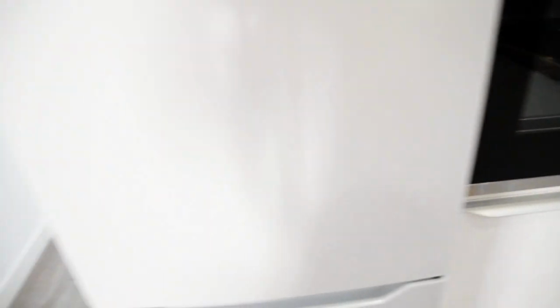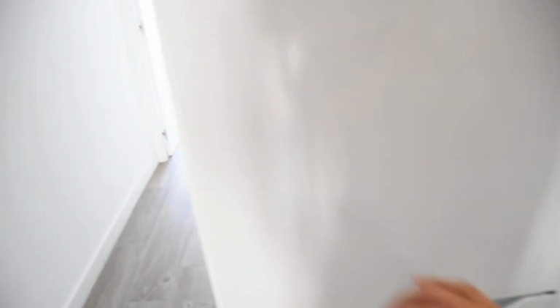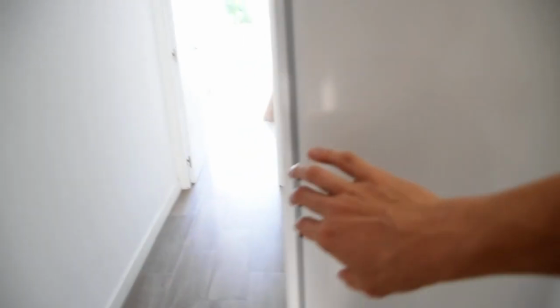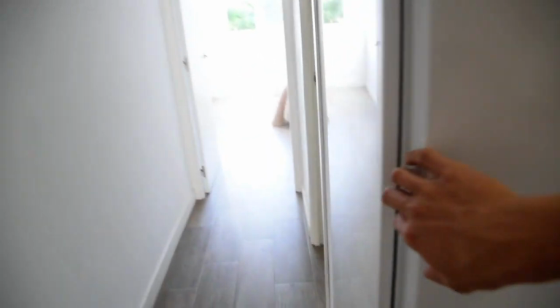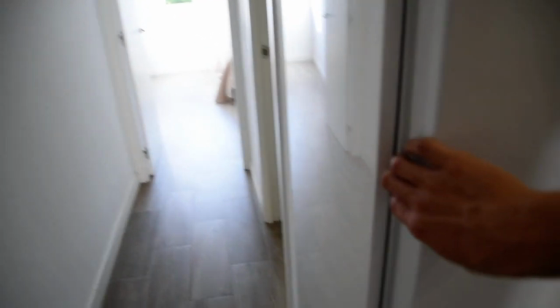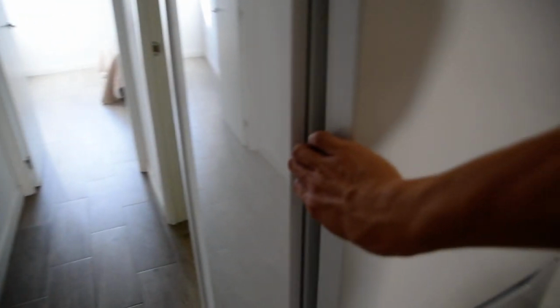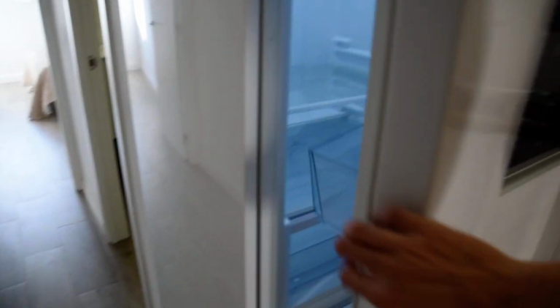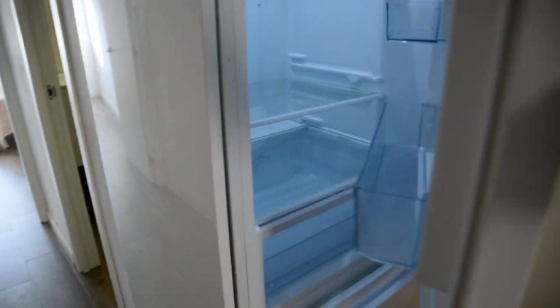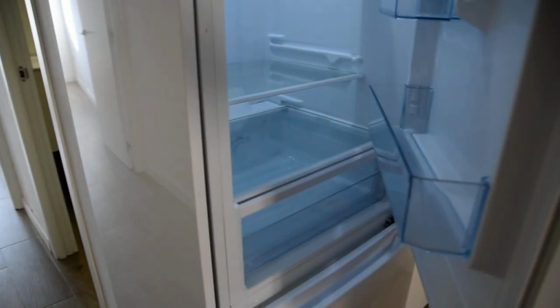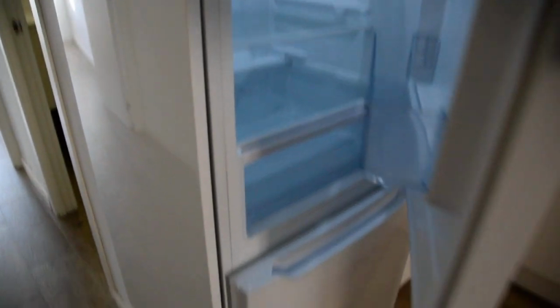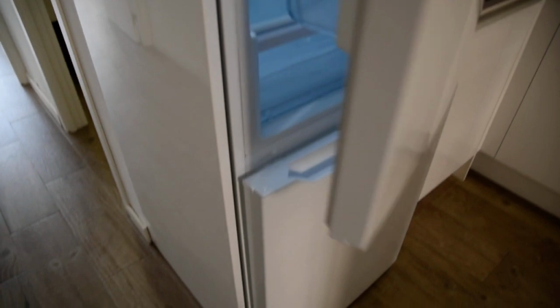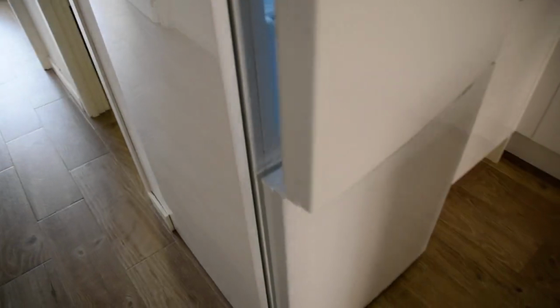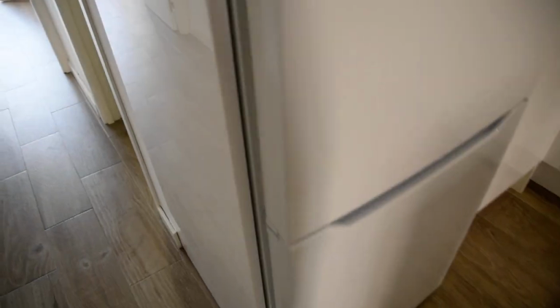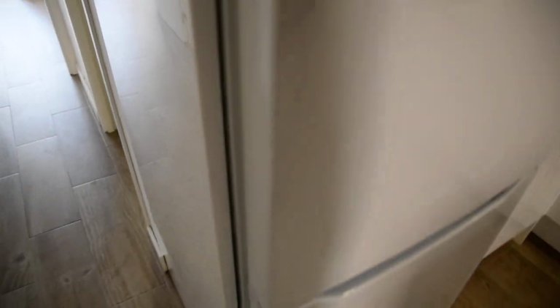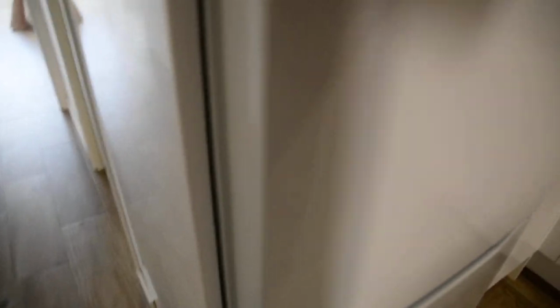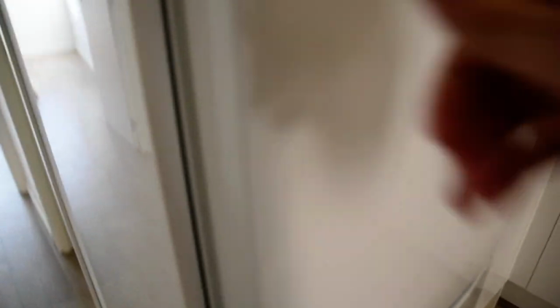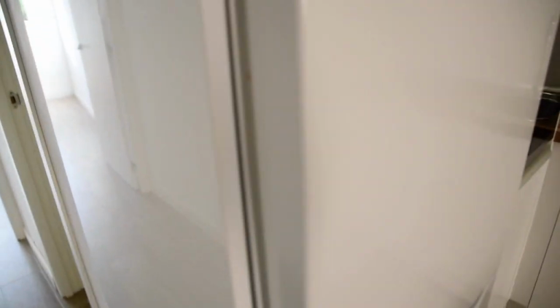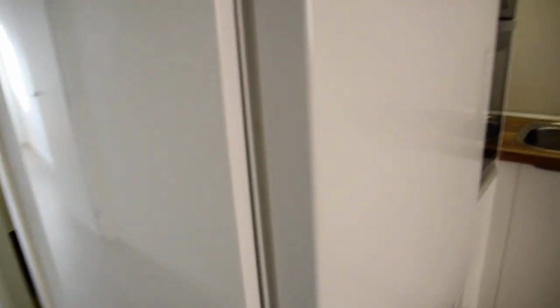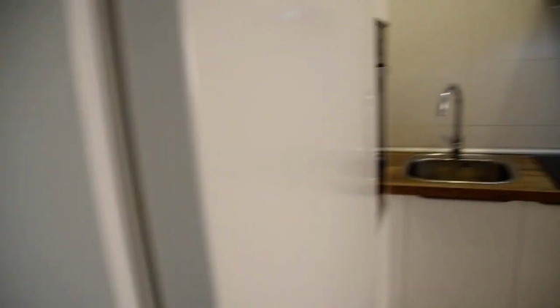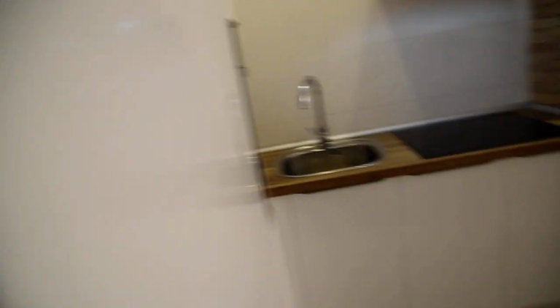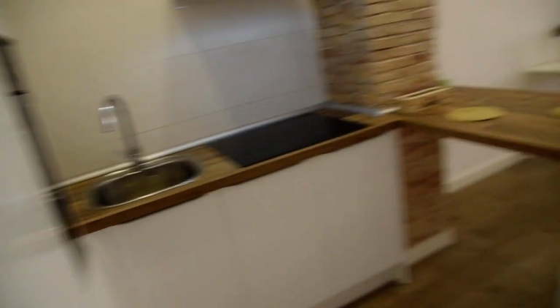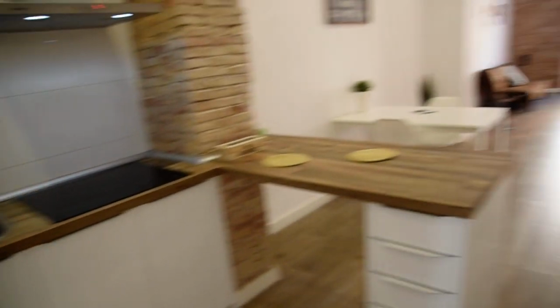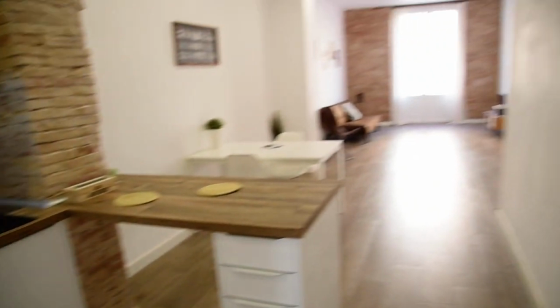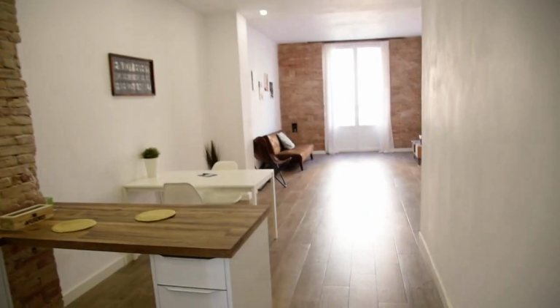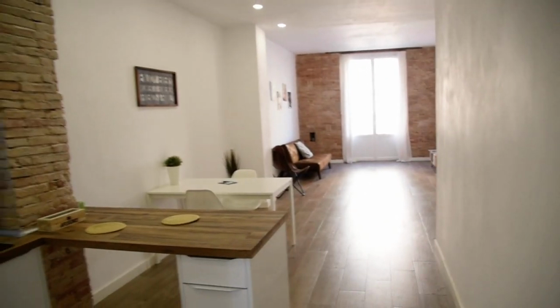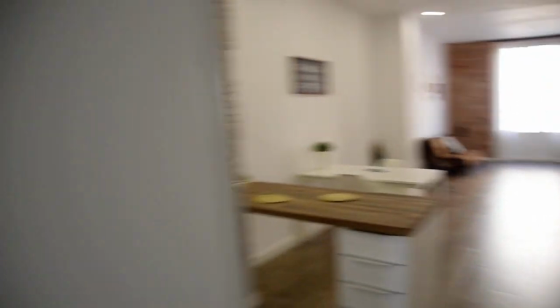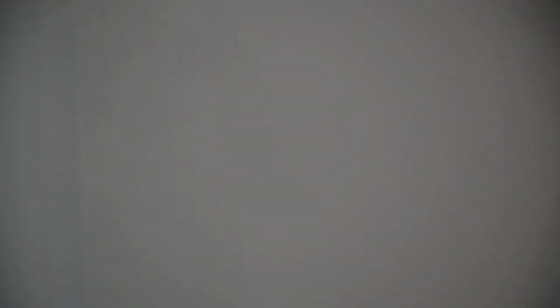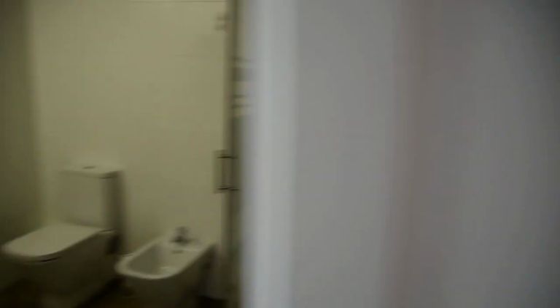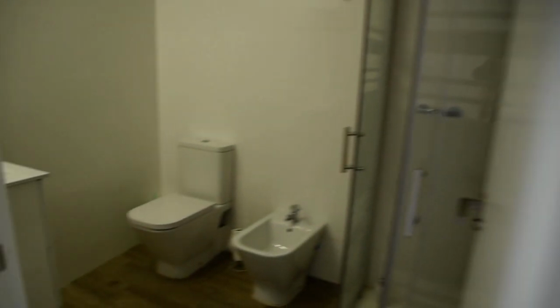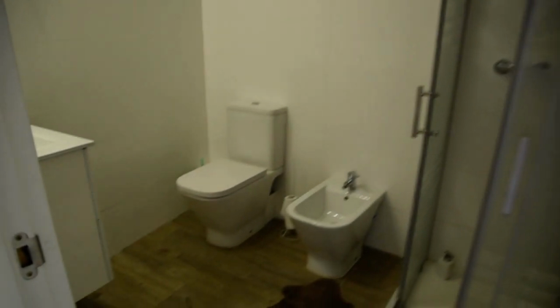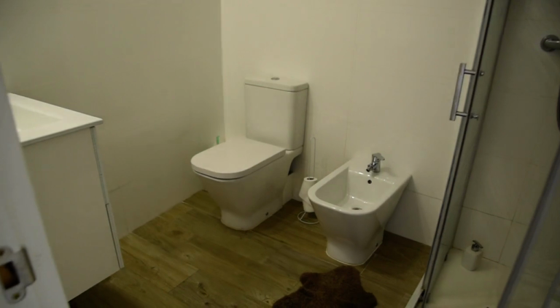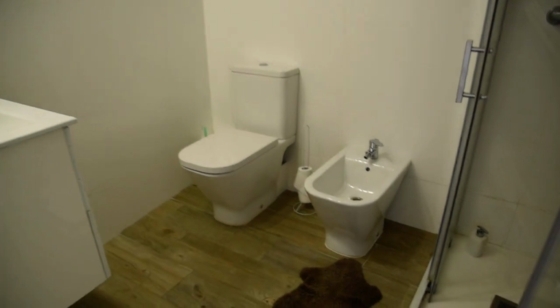Now here we have the fridge with the freezer, and when we go right here we've got the bathroom.